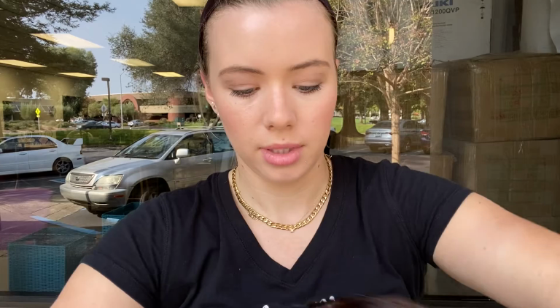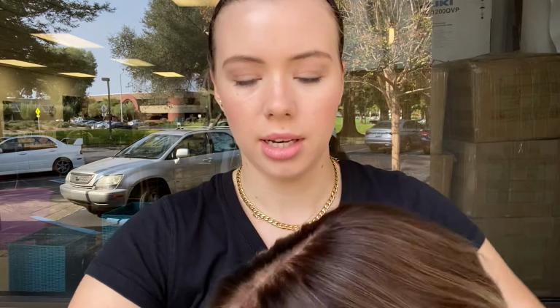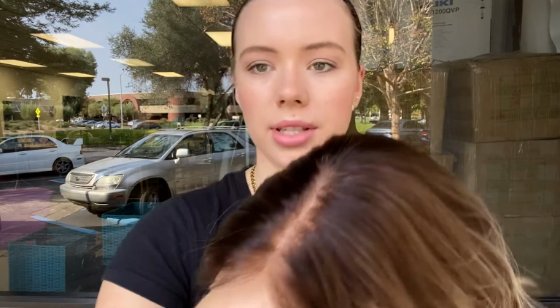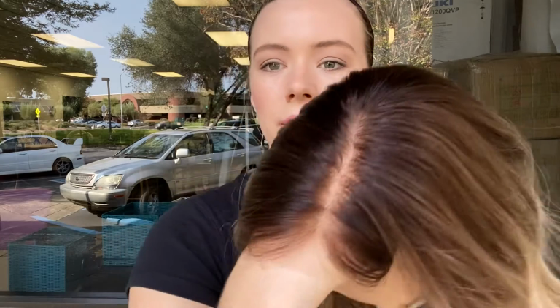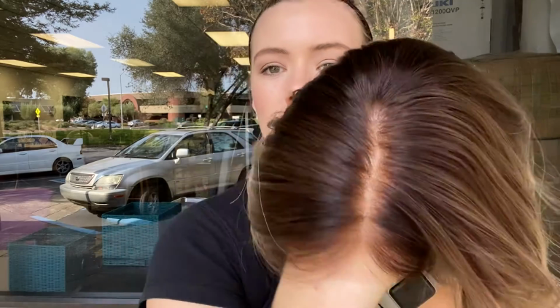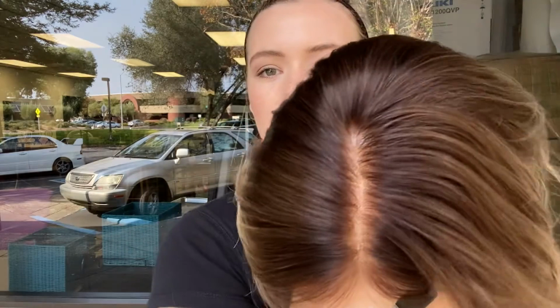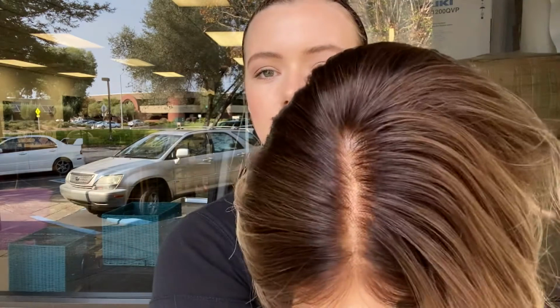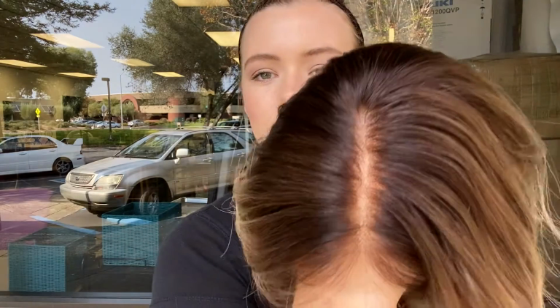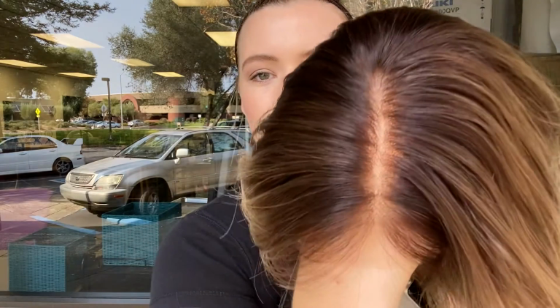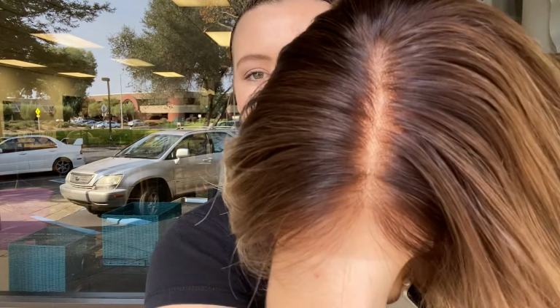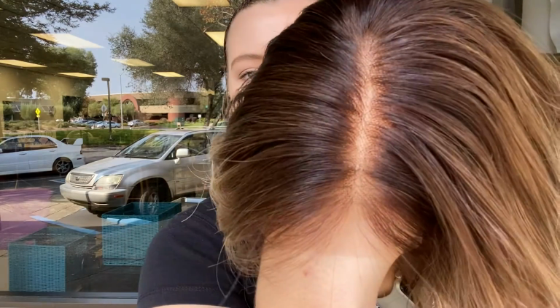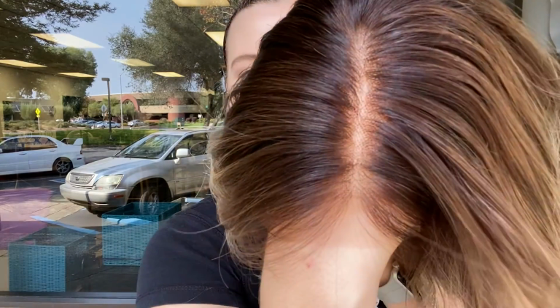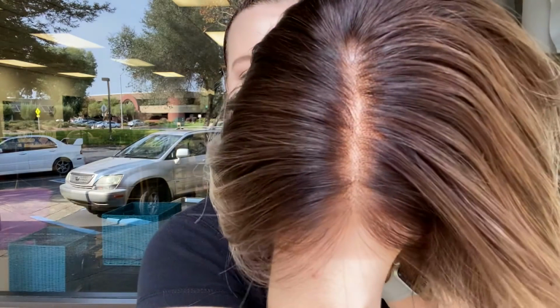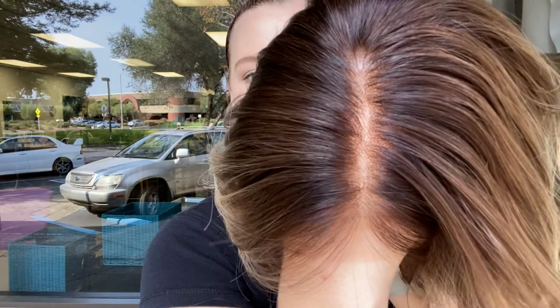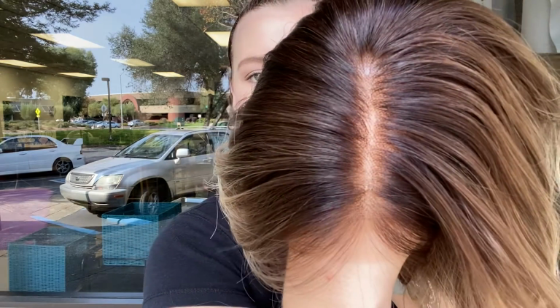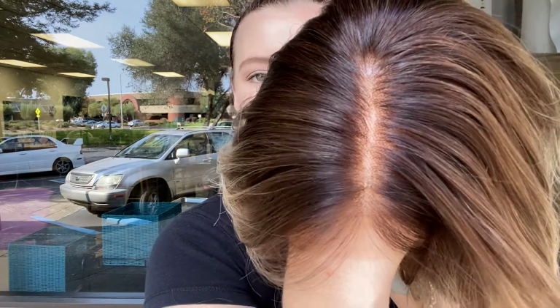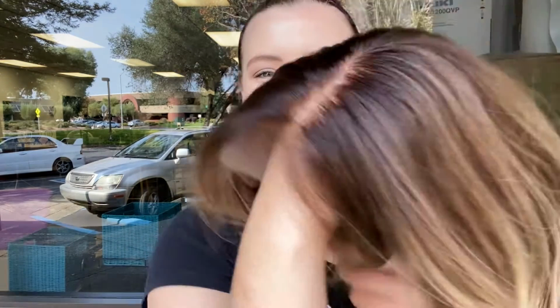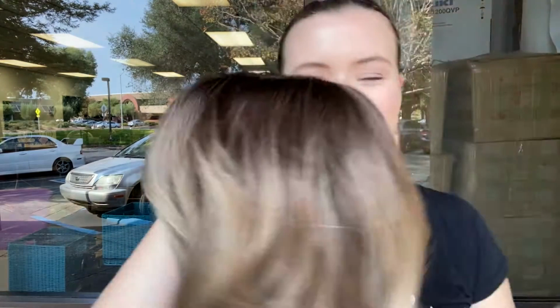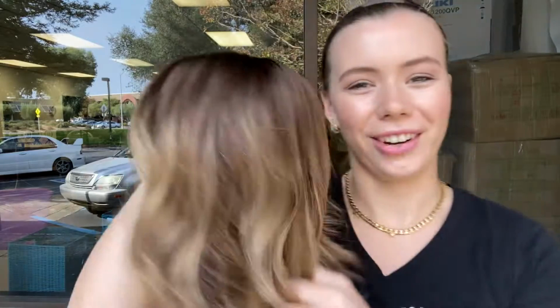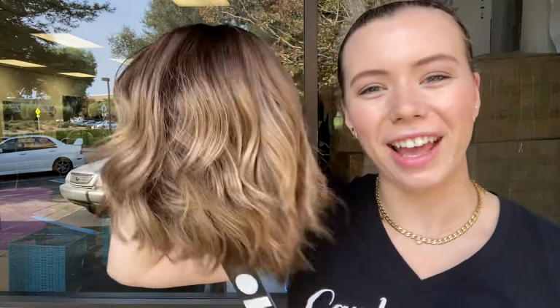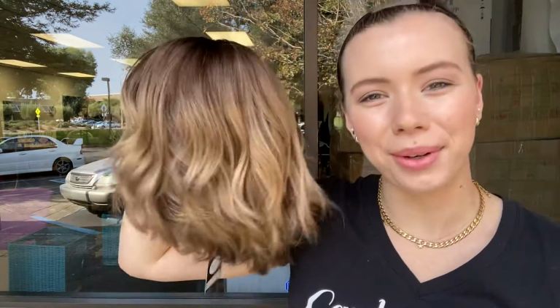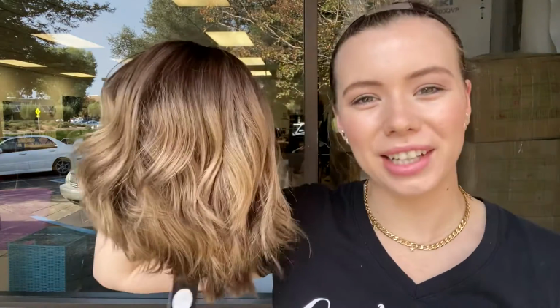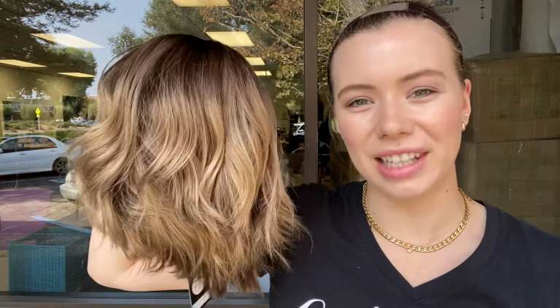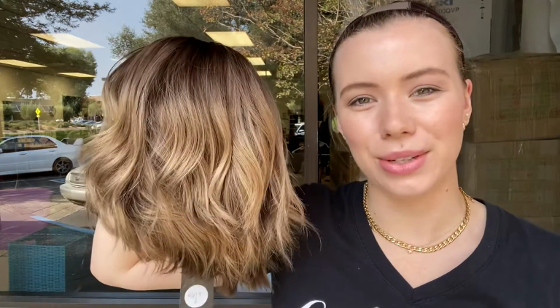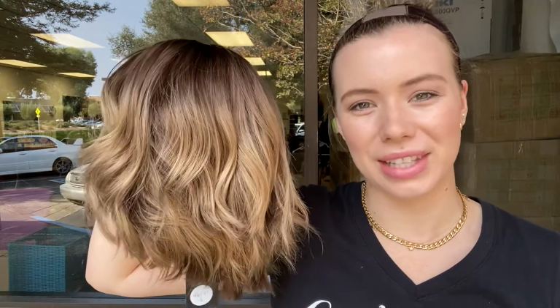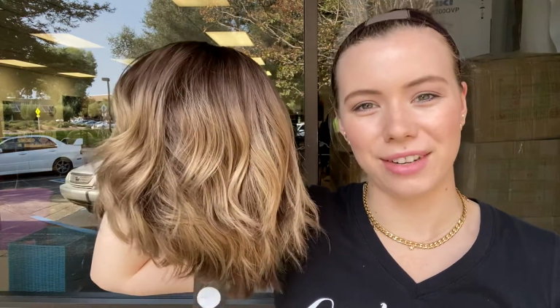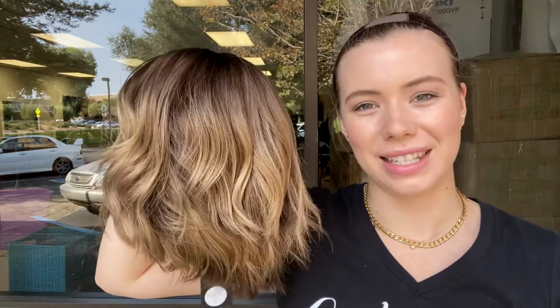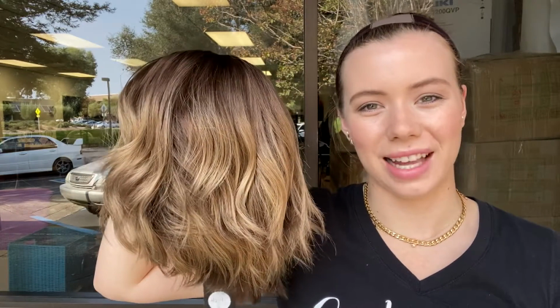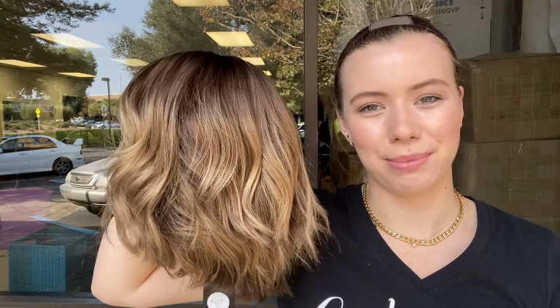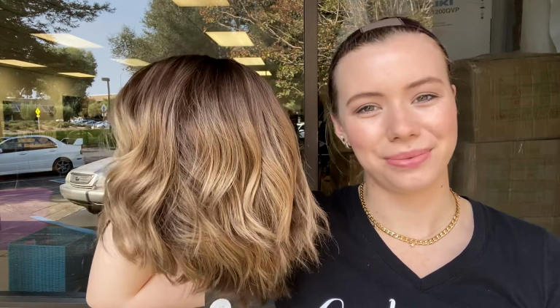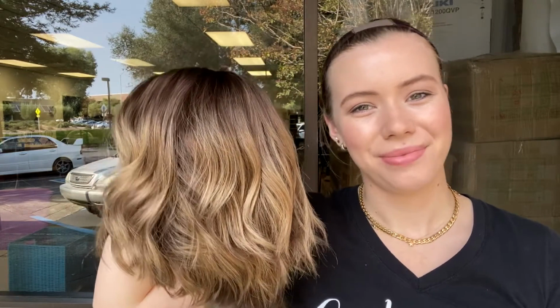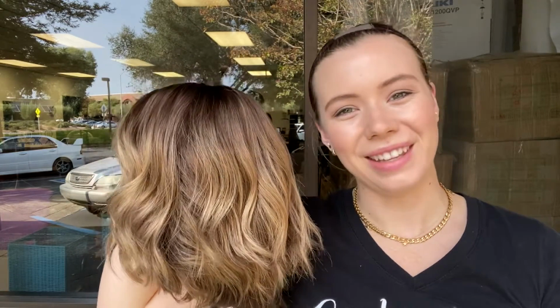And here's the hairline again. We're going to leave a link to the listing for this exact wig below. Thank you.